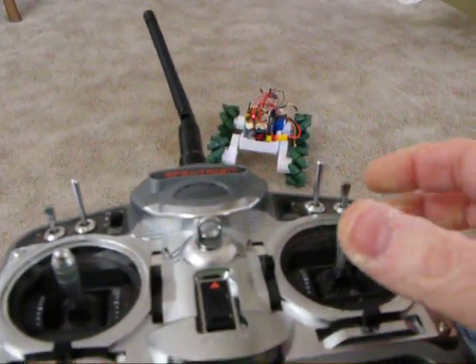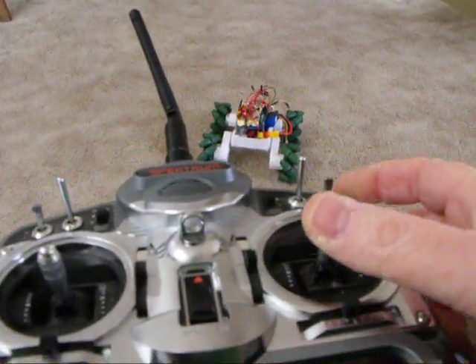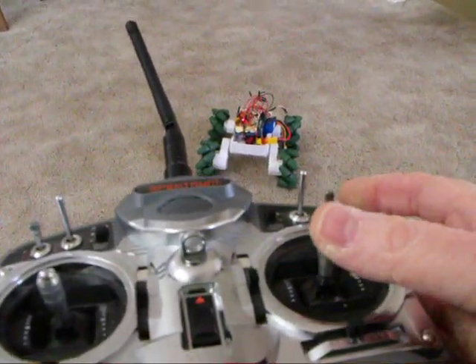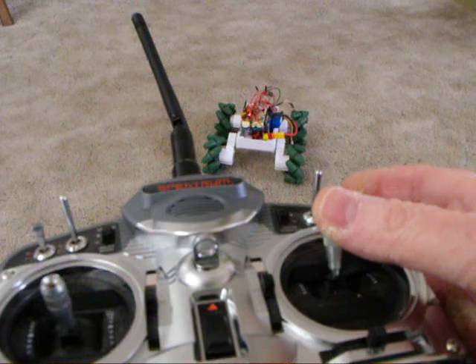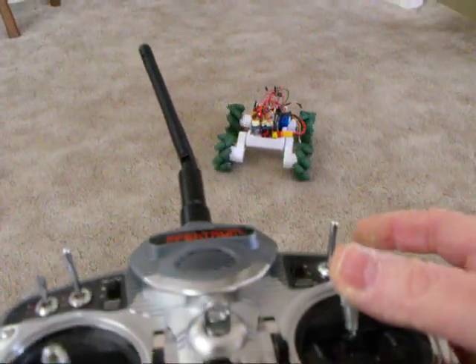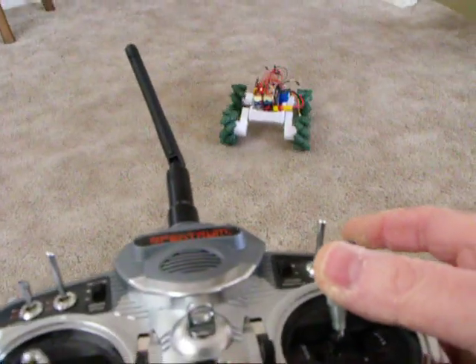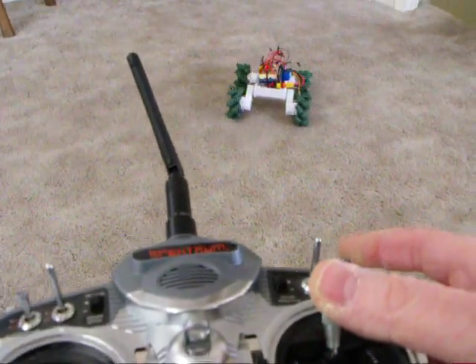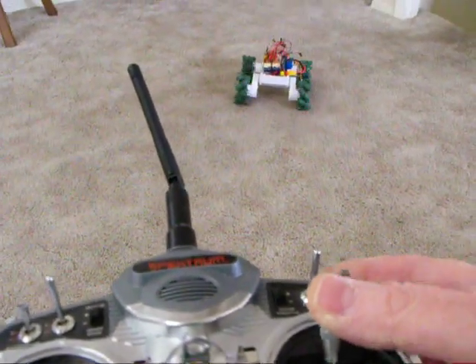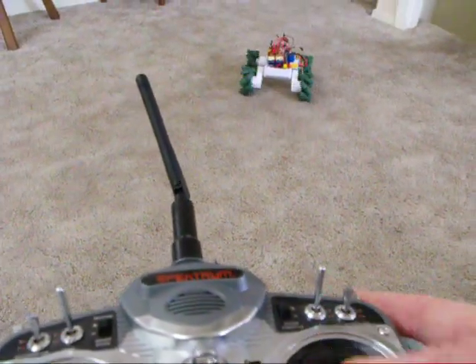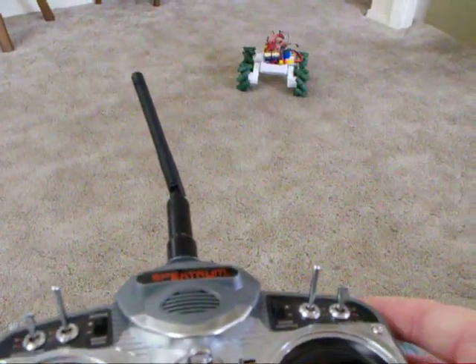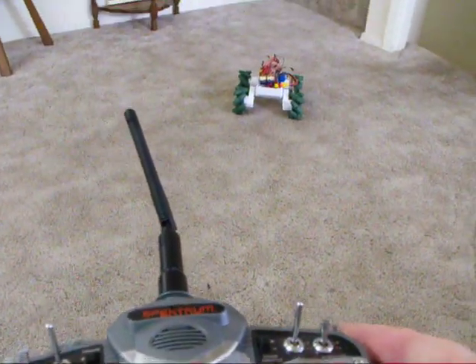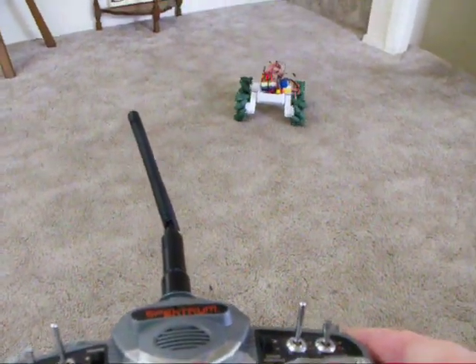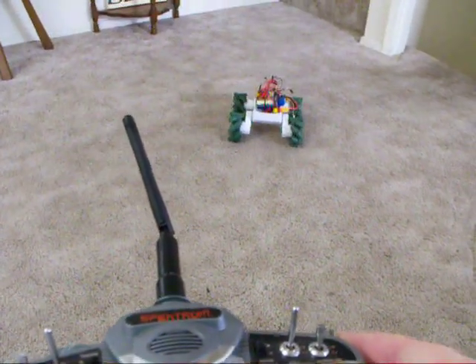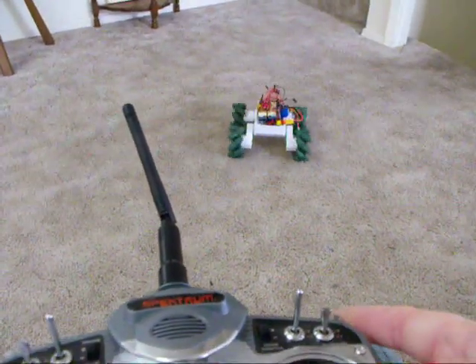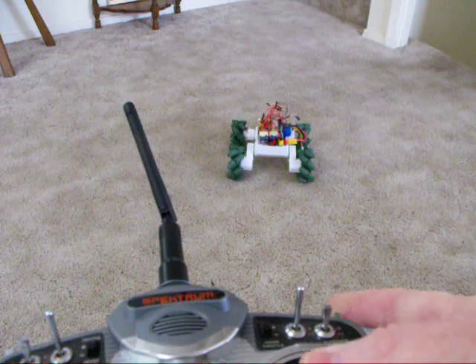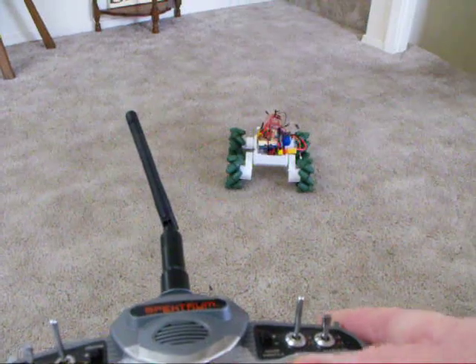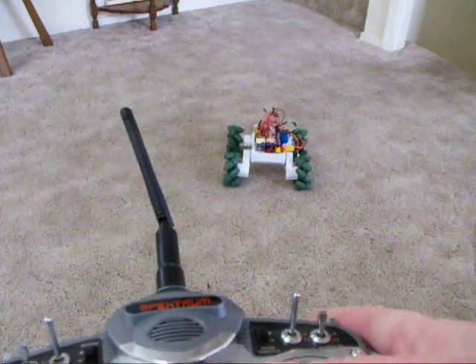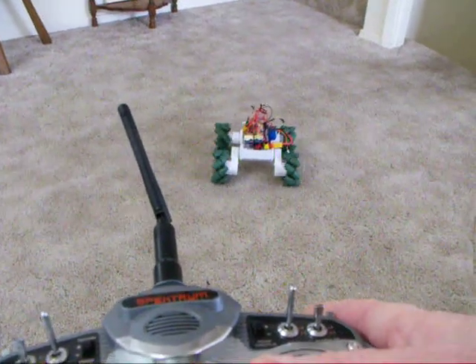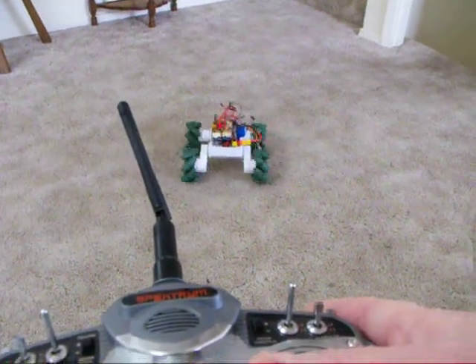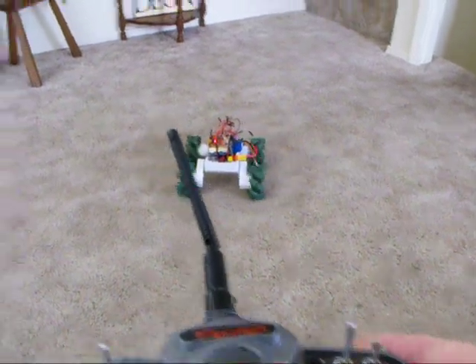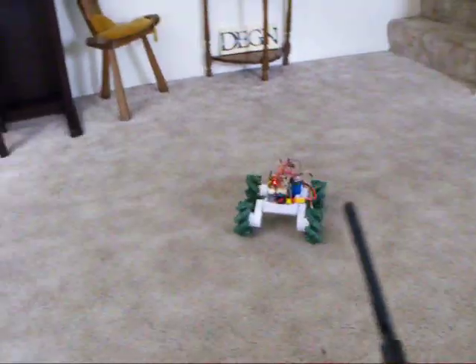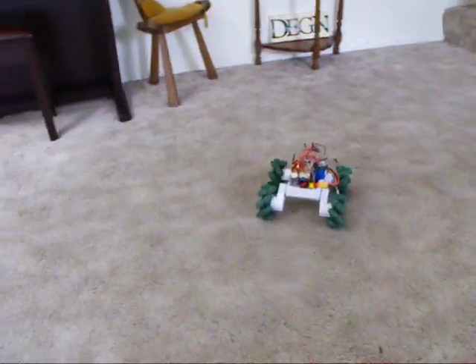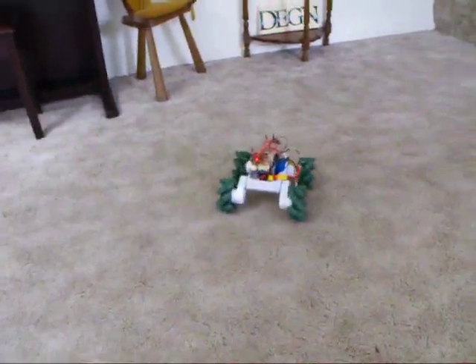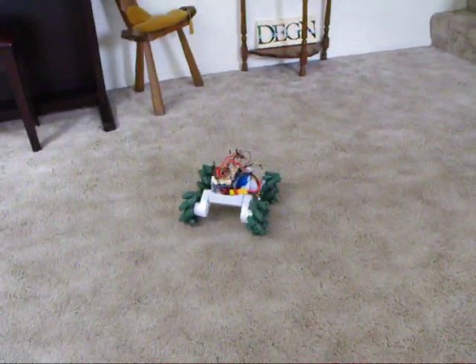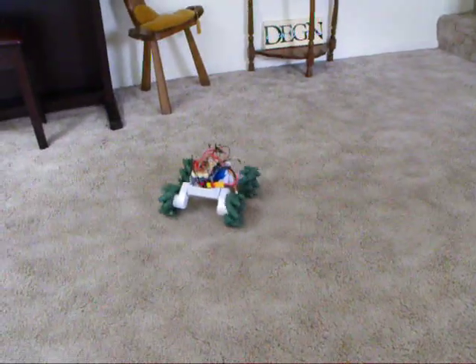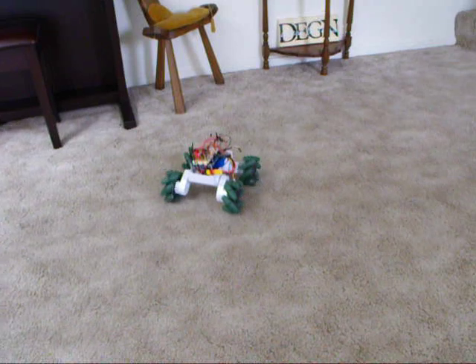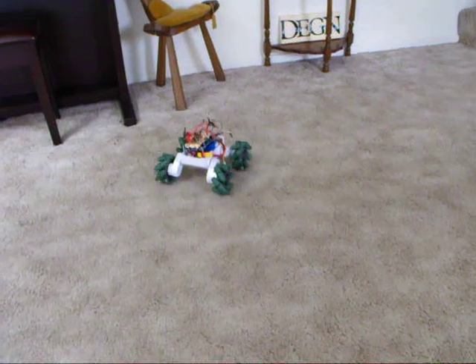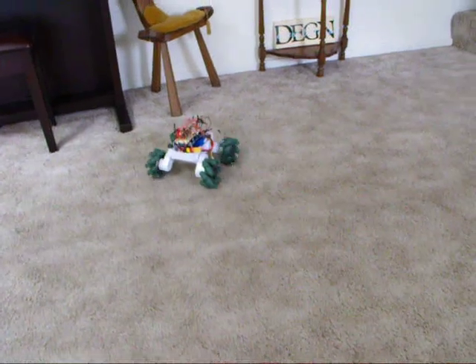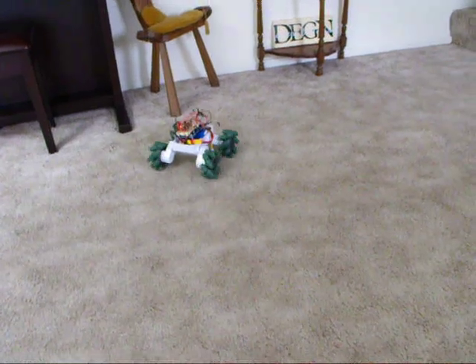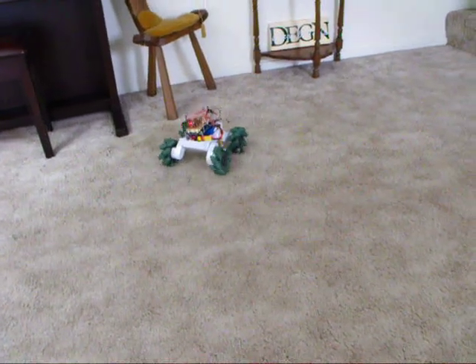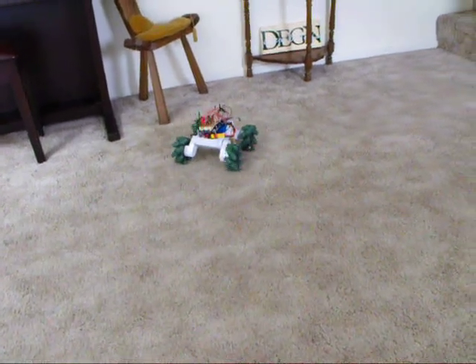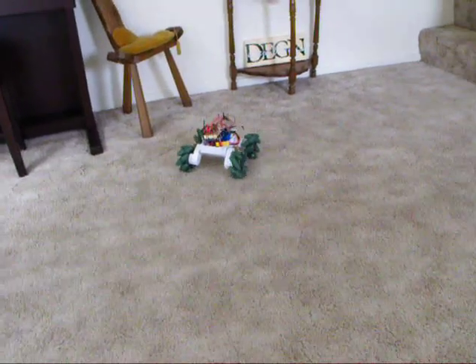We'll push forward to go forward, back to go back, and sideways to go sideways. And that's angle forward and angle sideways.